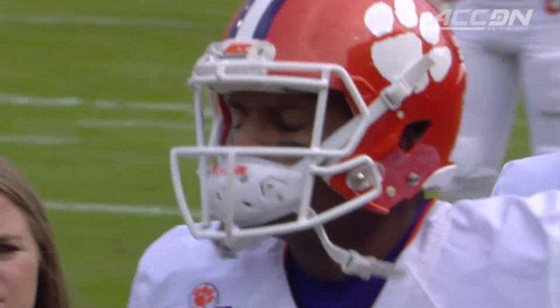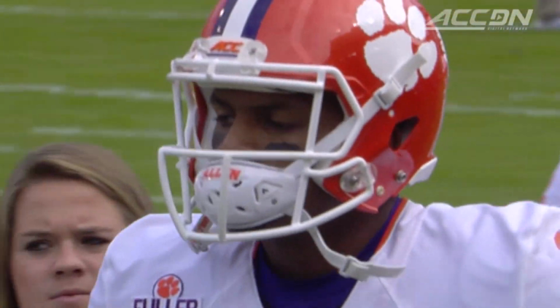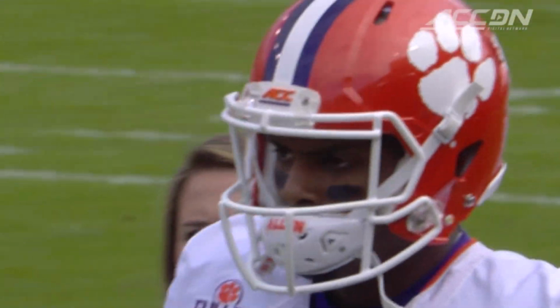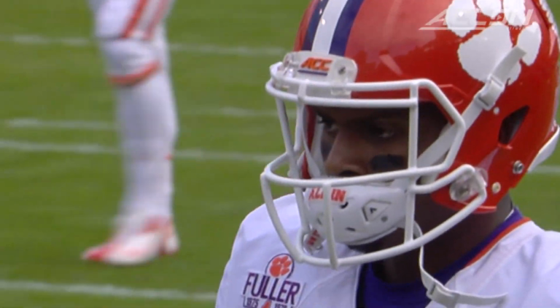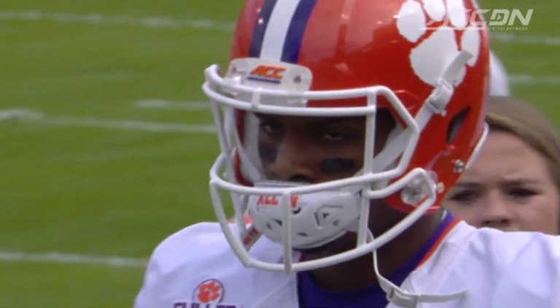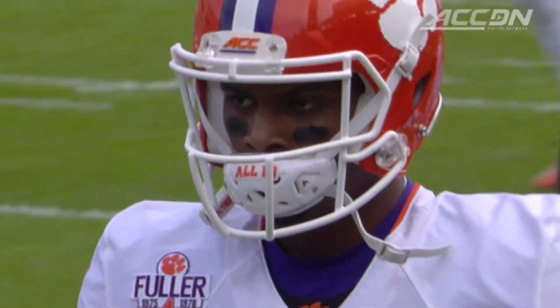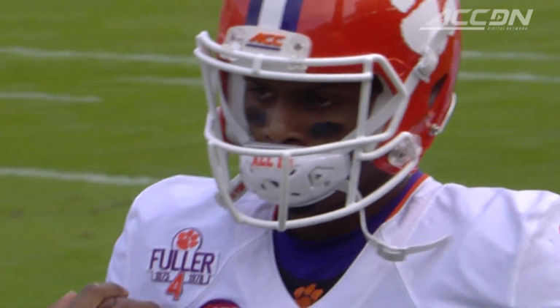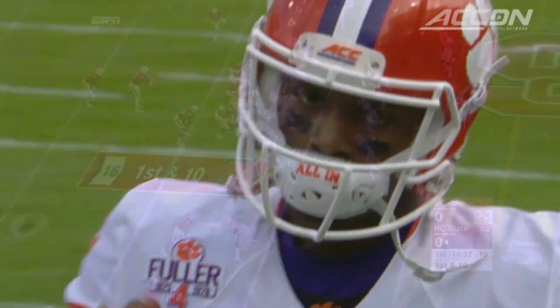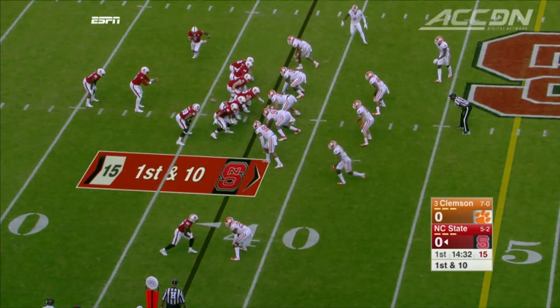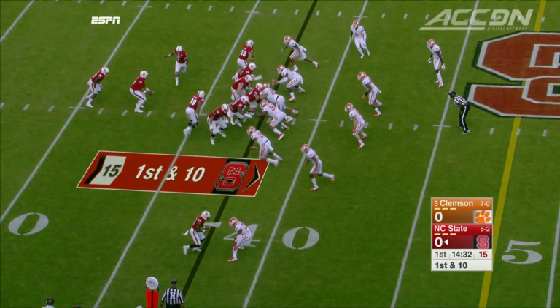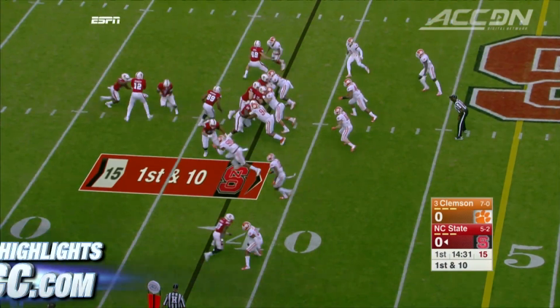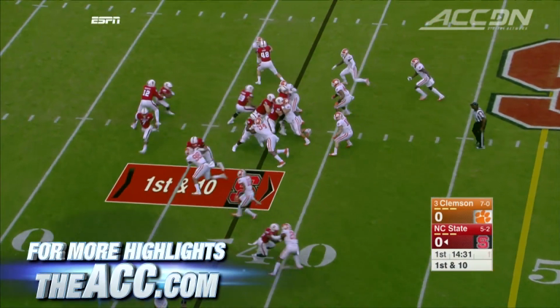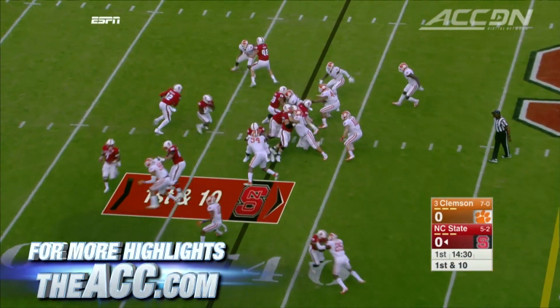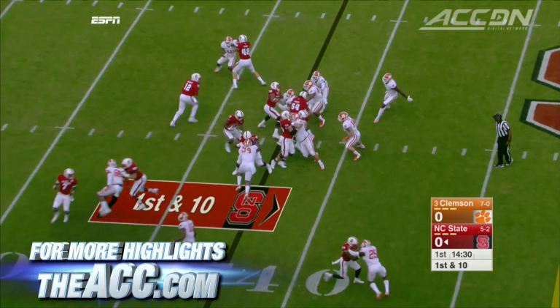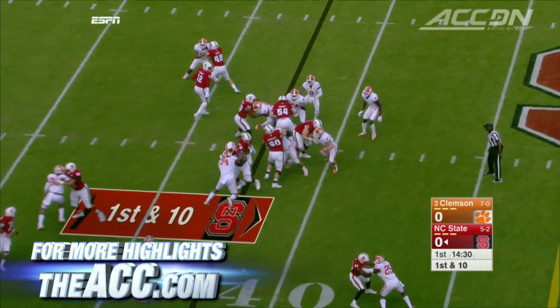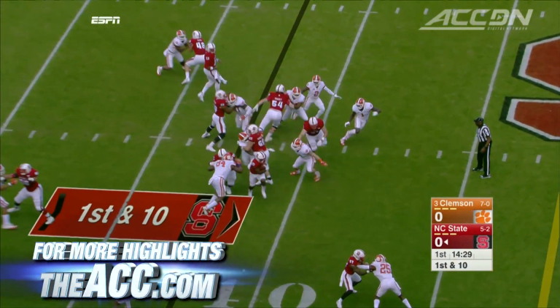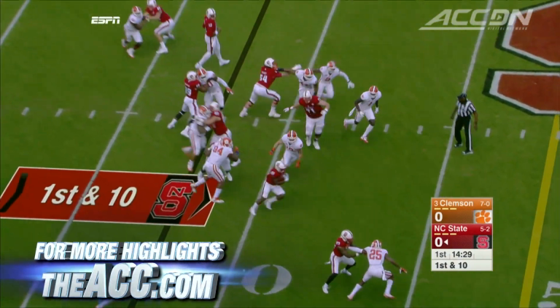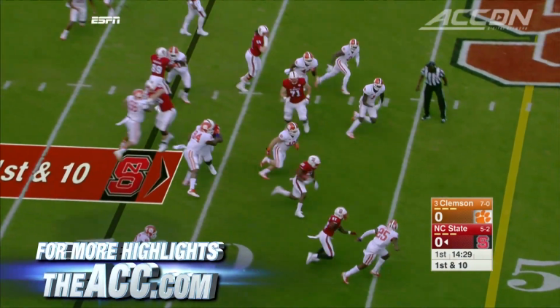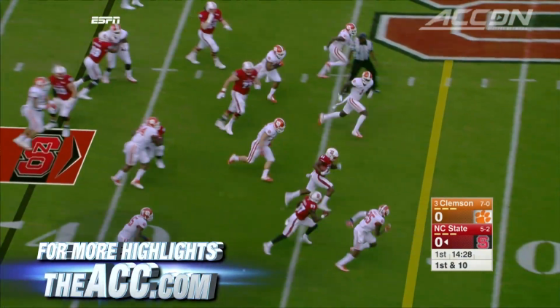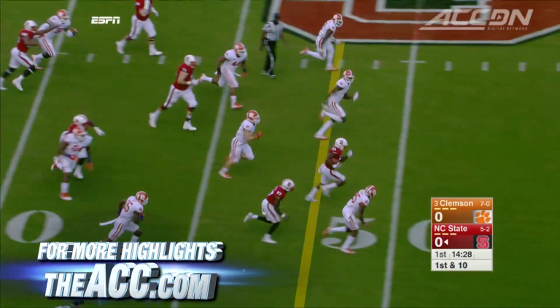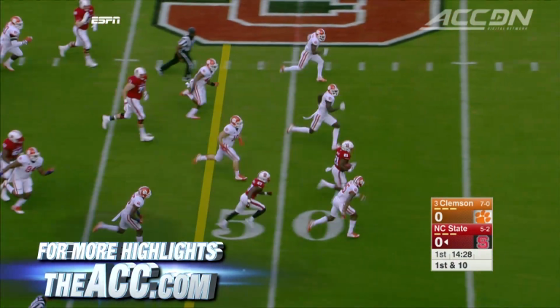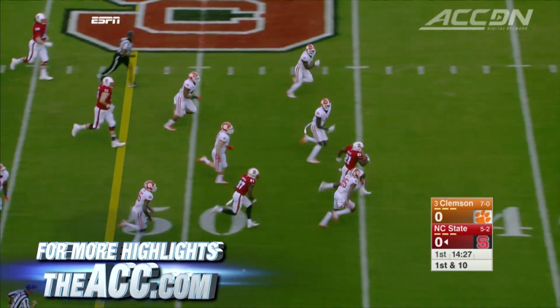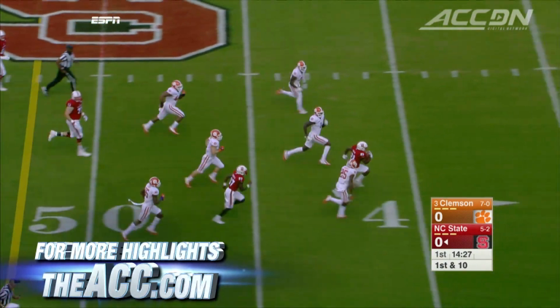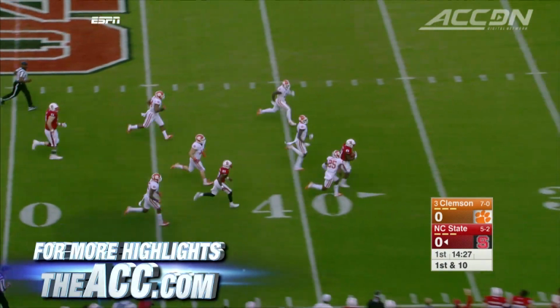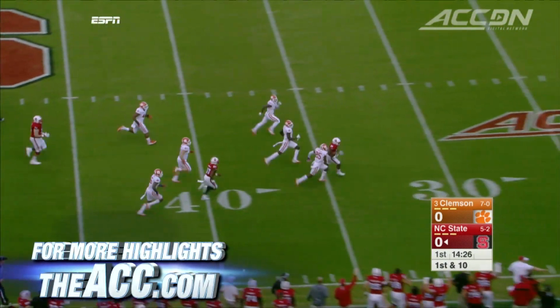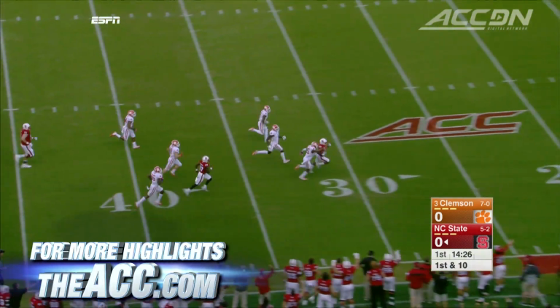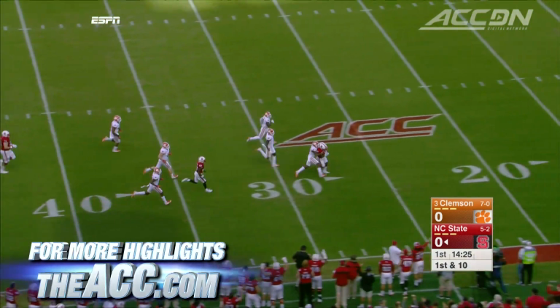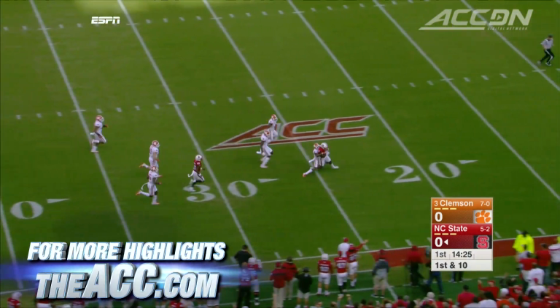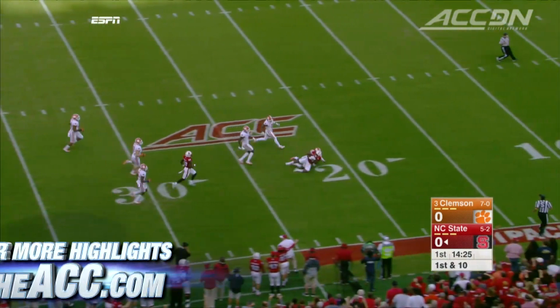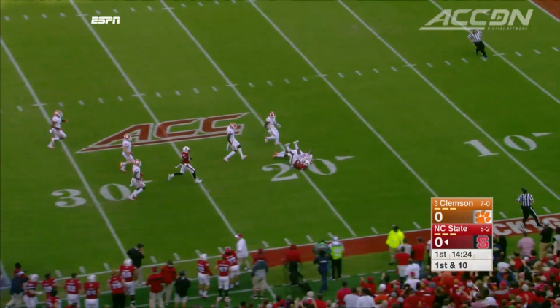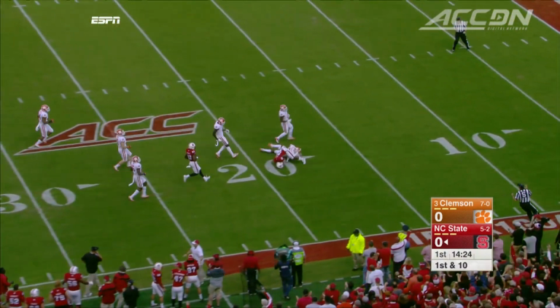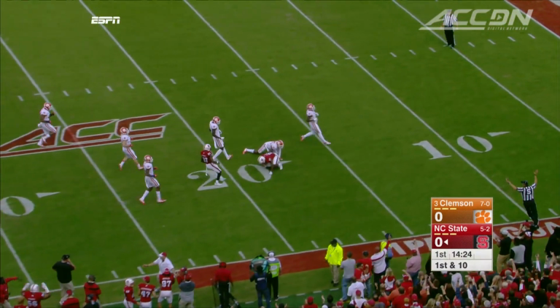State gets the start they wanted on the opening drive. Matt Days finds a seam and takes it 49 yards on the carry, putting NC State into the red zone.